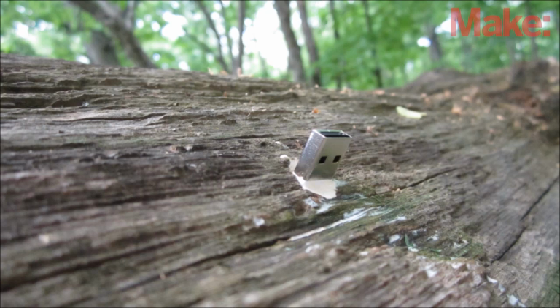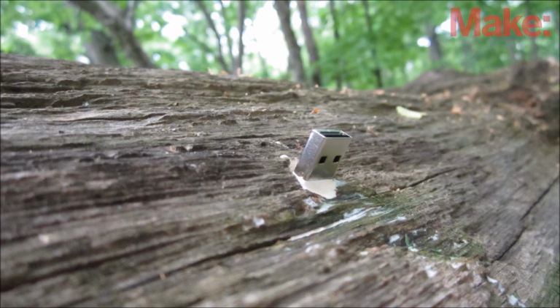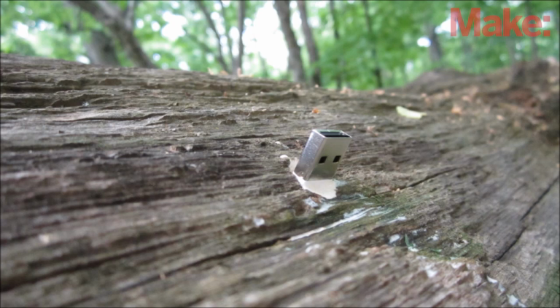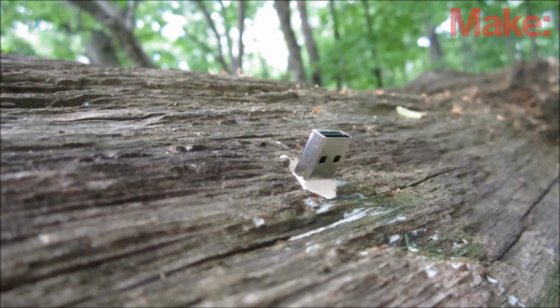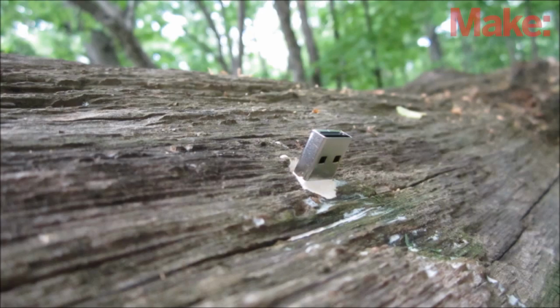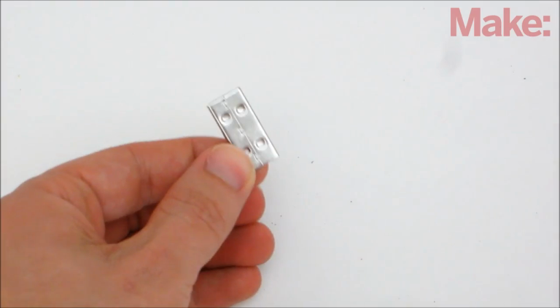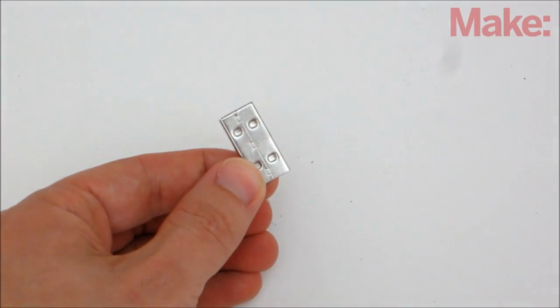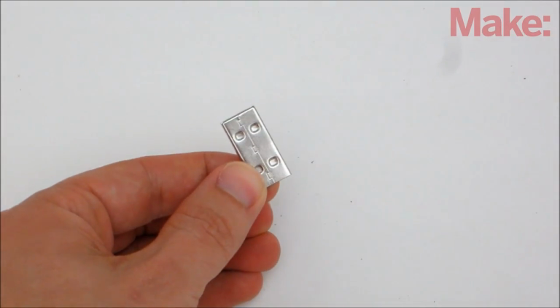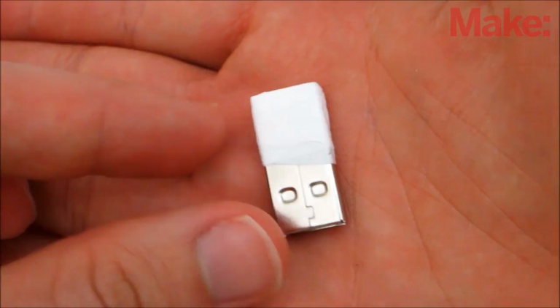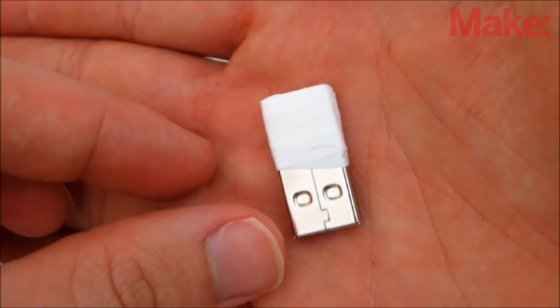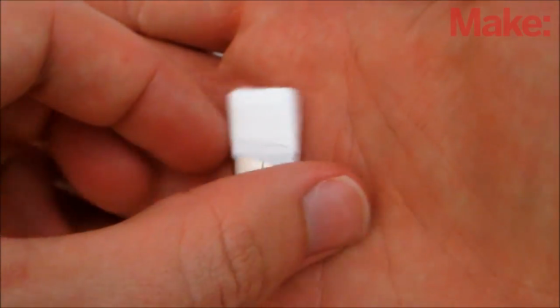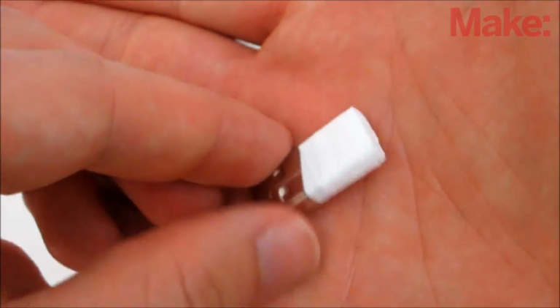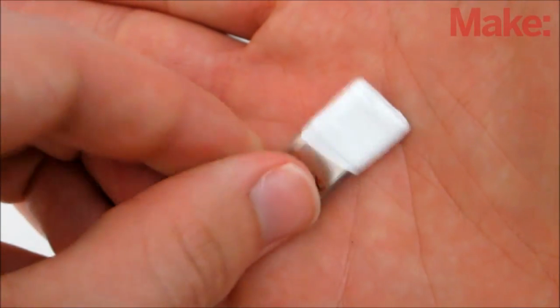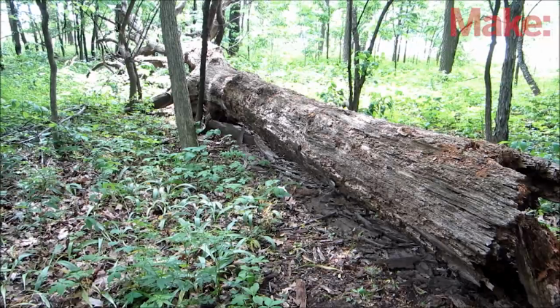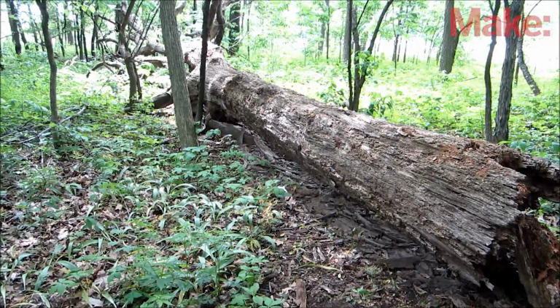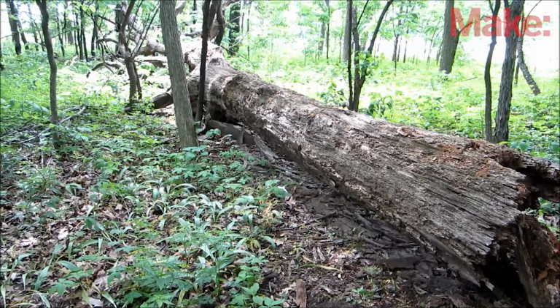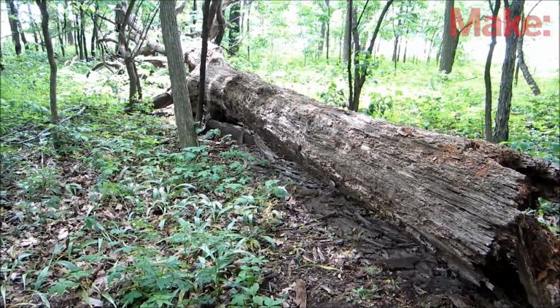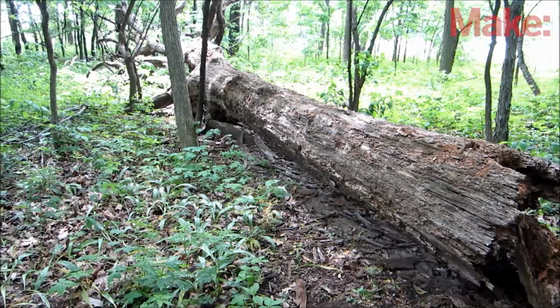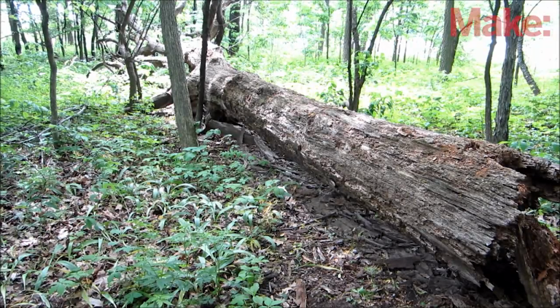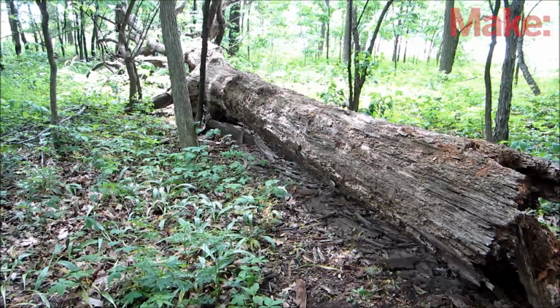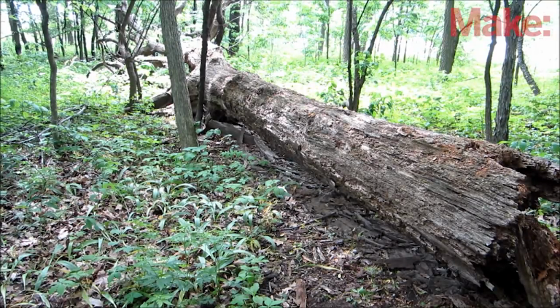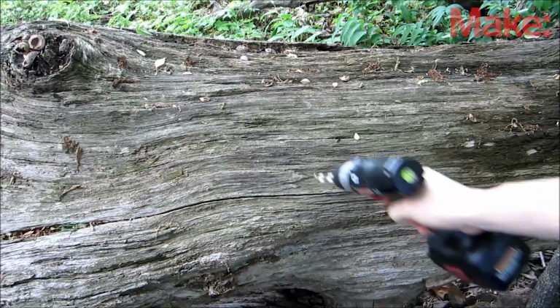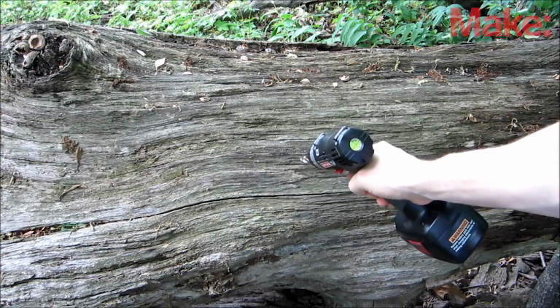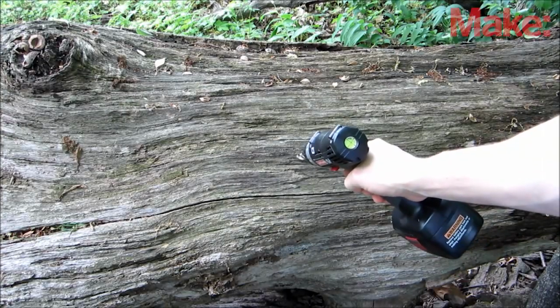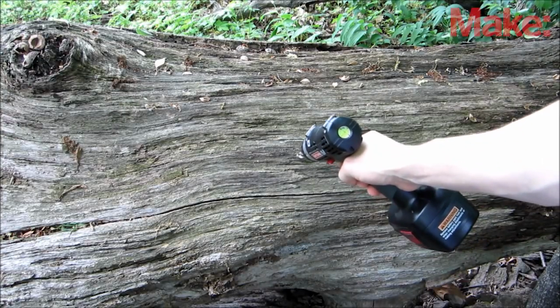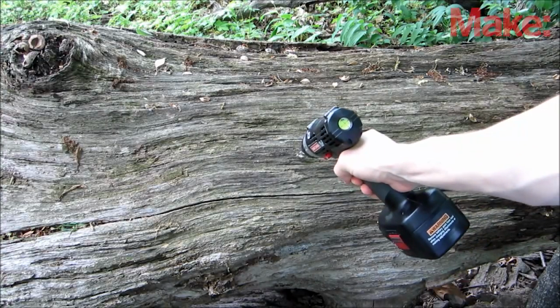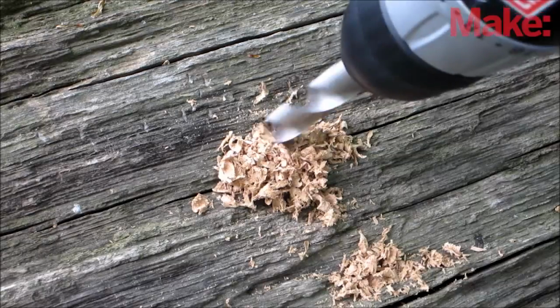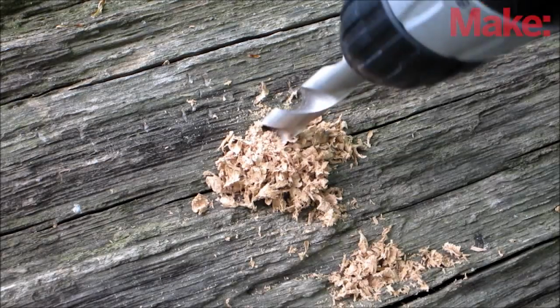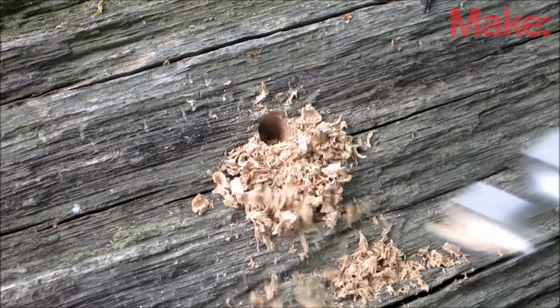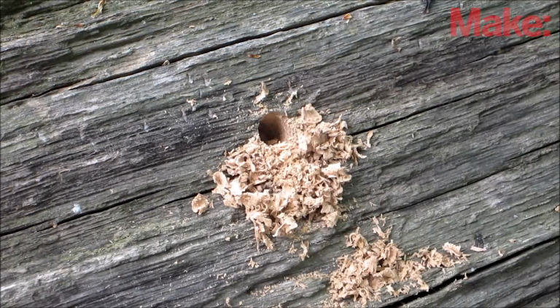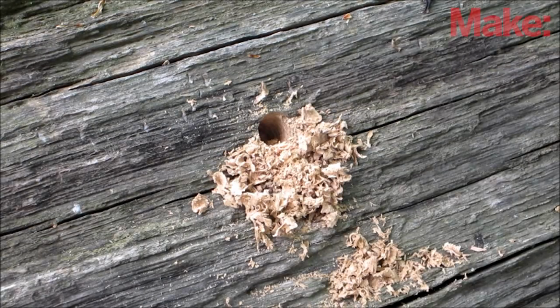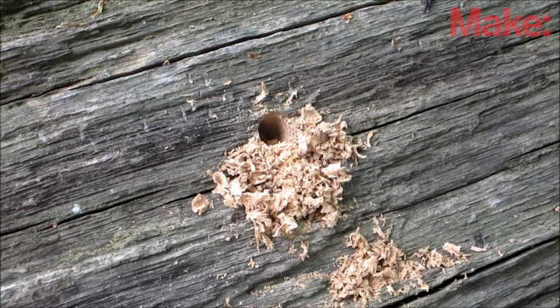Making a dead drop in a tree is very similar. Start by taking apart the flash drive and wrapping it in plumber's tape. Then when choosing a location, find a tree that's obviously dead. Find a solid section of wood that's free from rot and drill a hole in it that's just big enough to fit your flash drive.